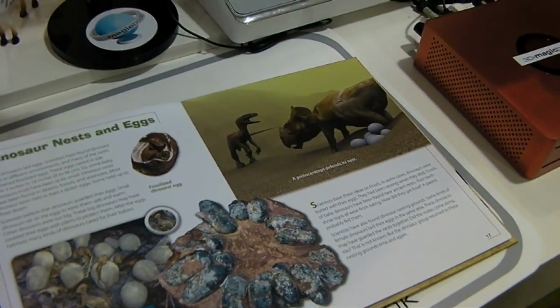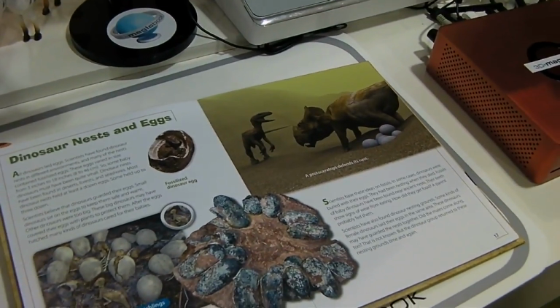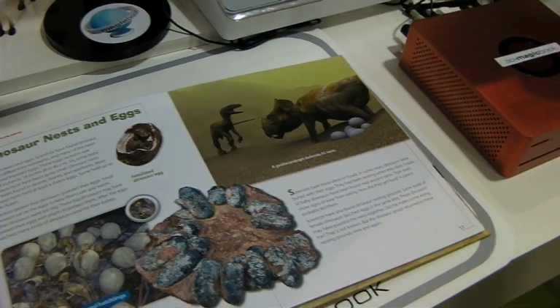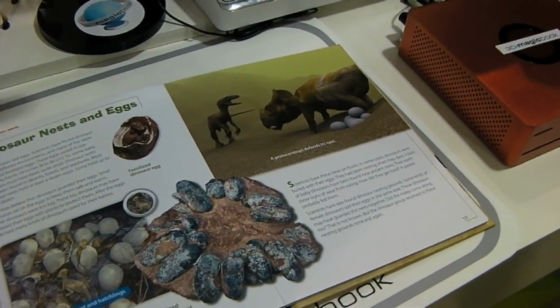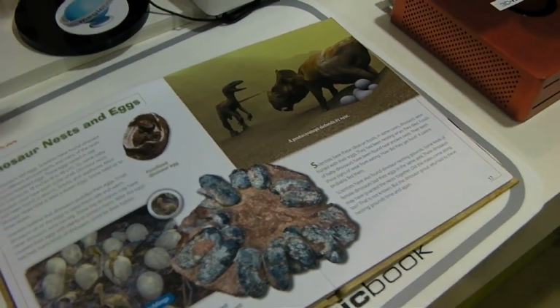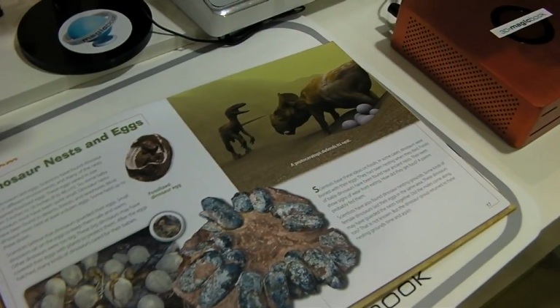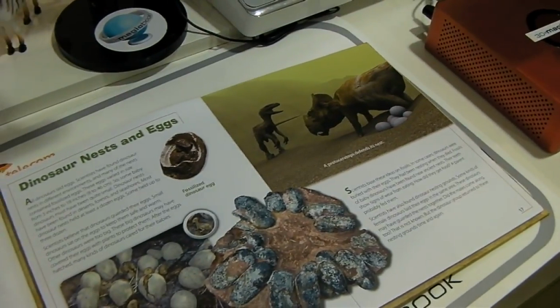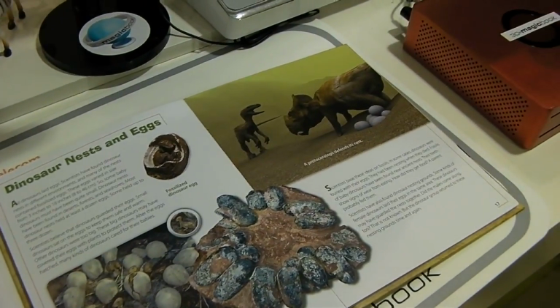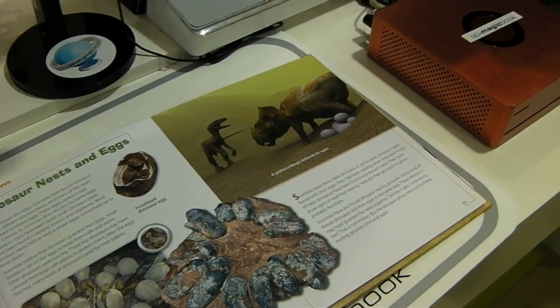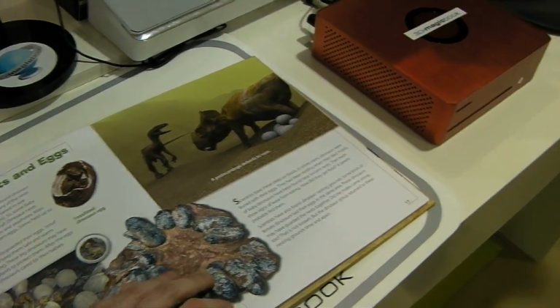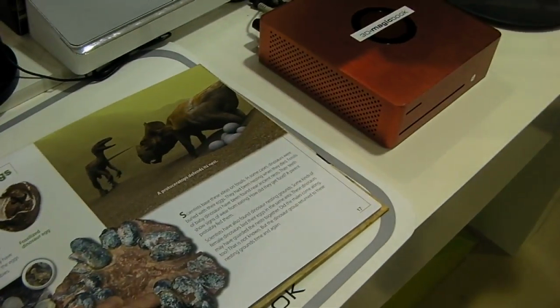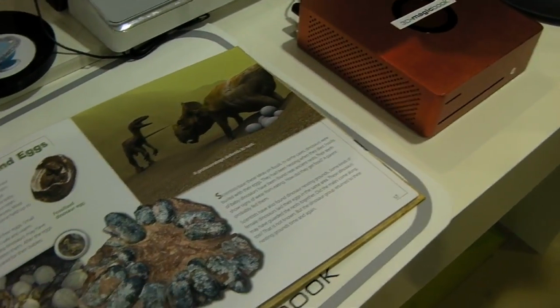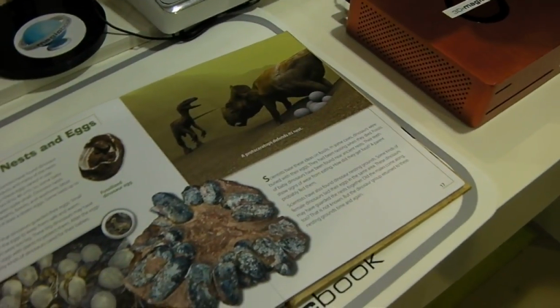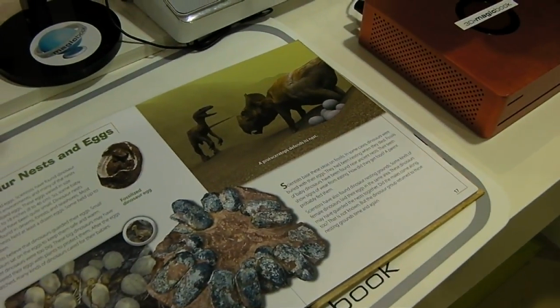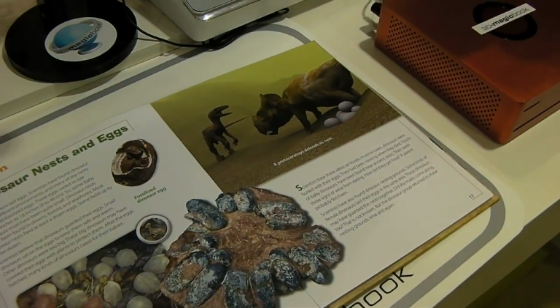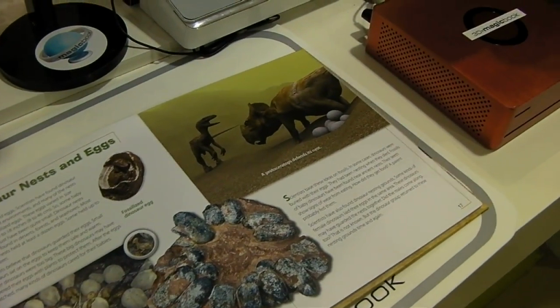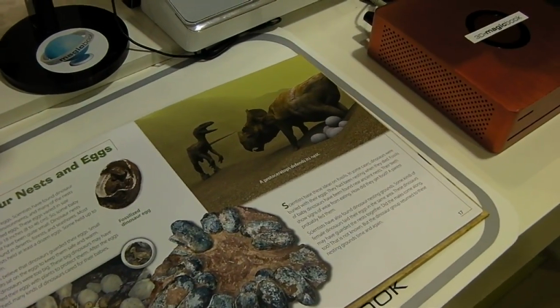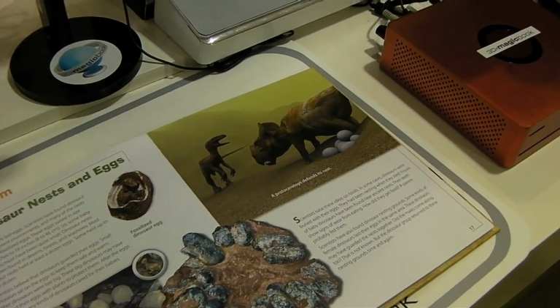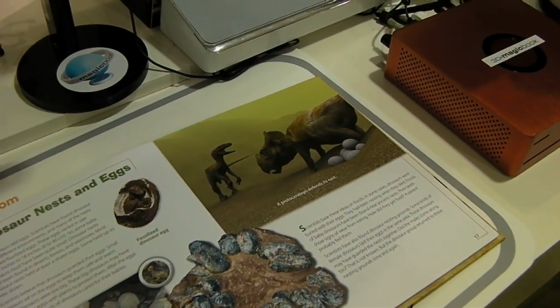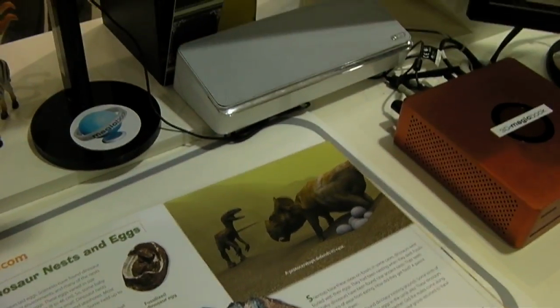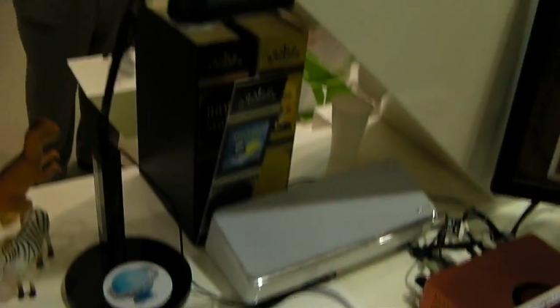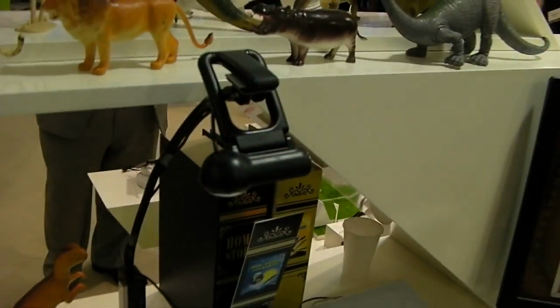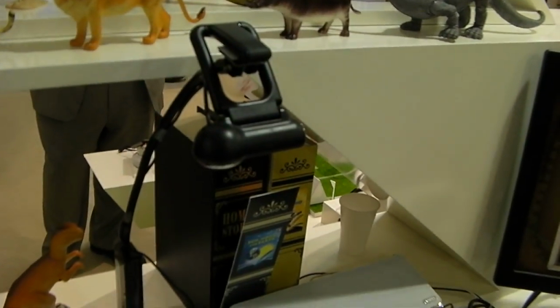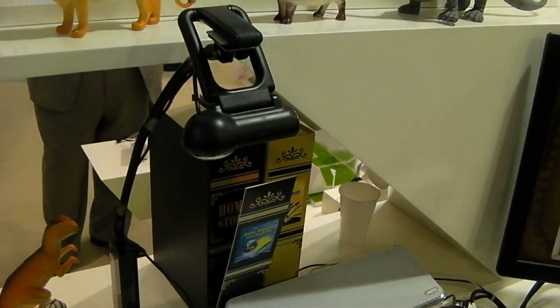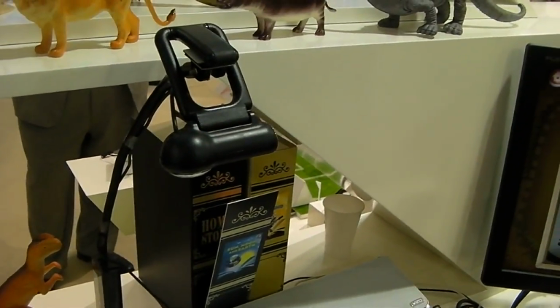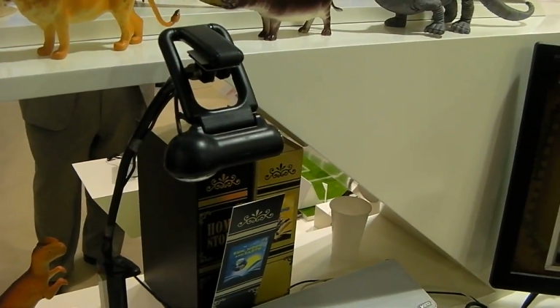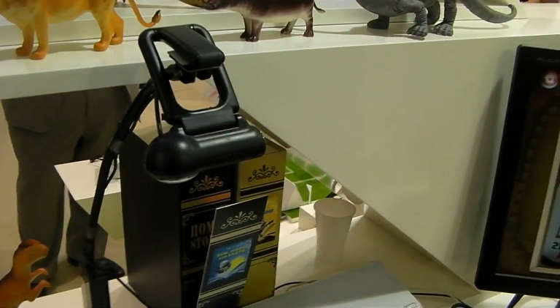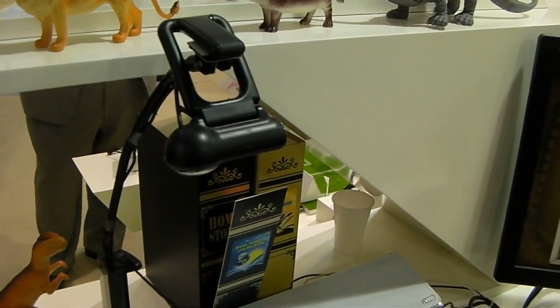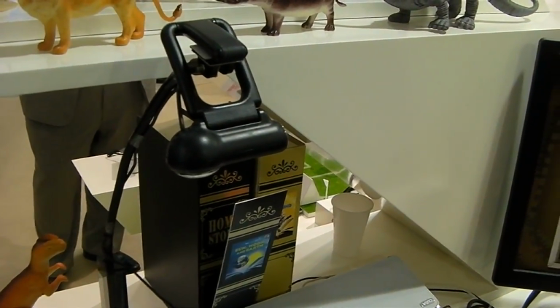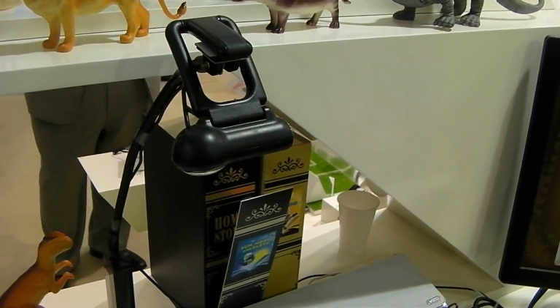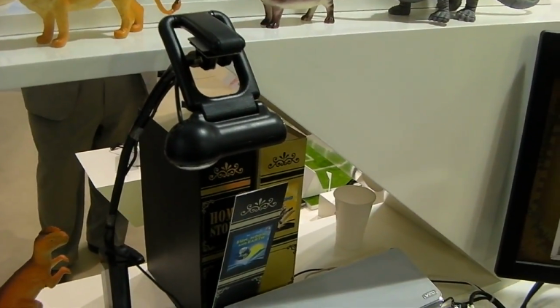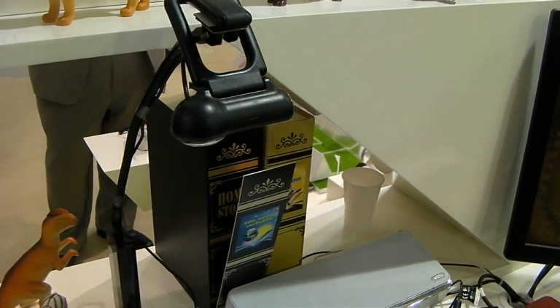Each Magic Book comes with a CD-ROM, which you put into your computer. You don't need any special hardware, just a CD-ROM and a webcam. This is just a regular webcam — any webcam will do.